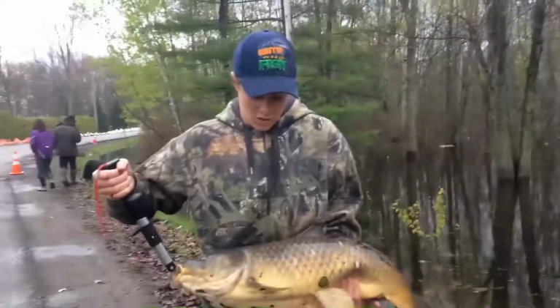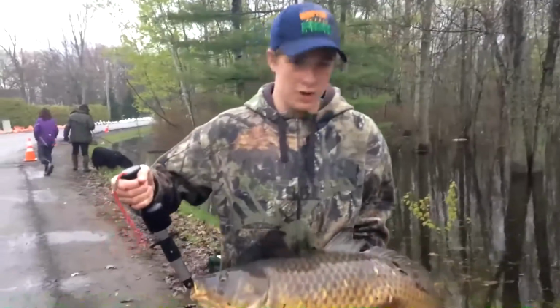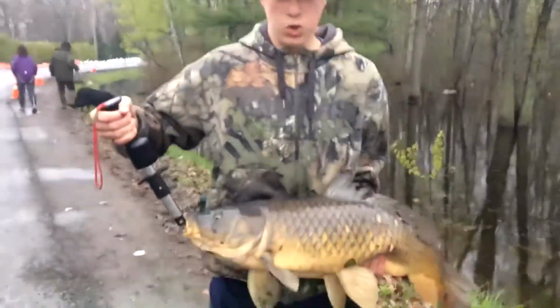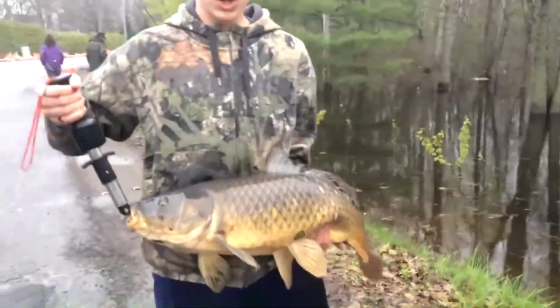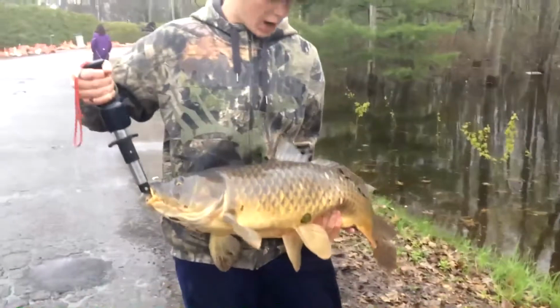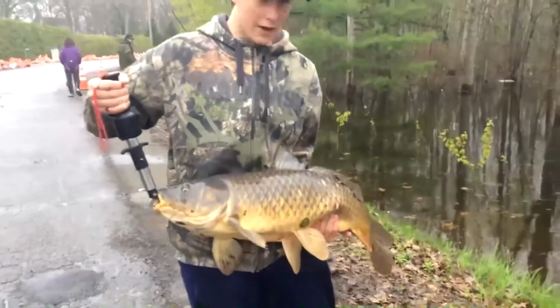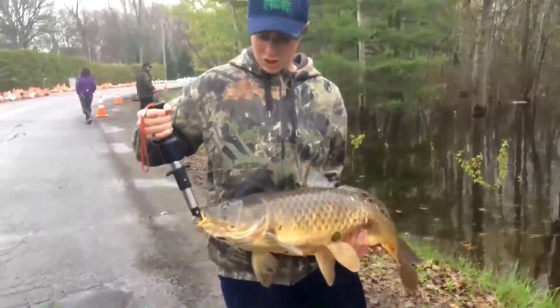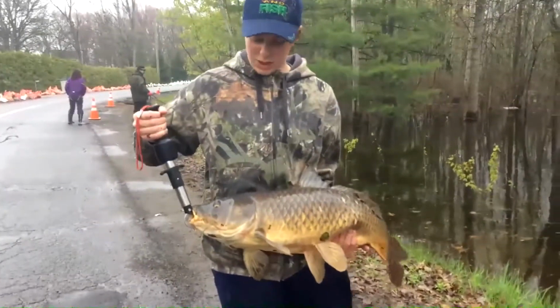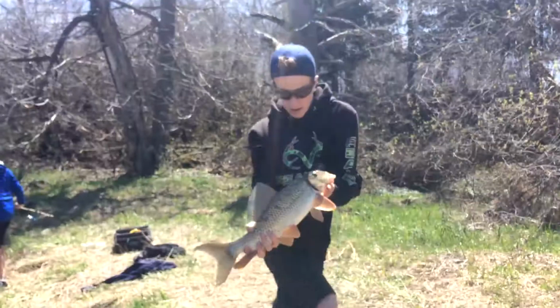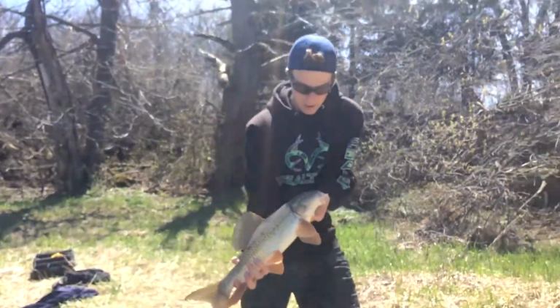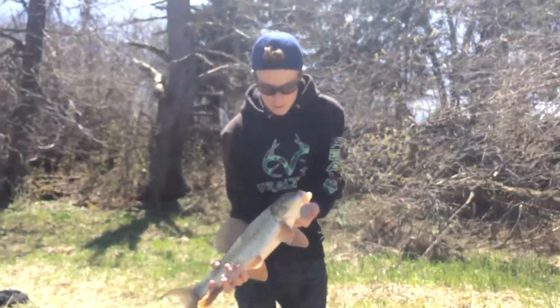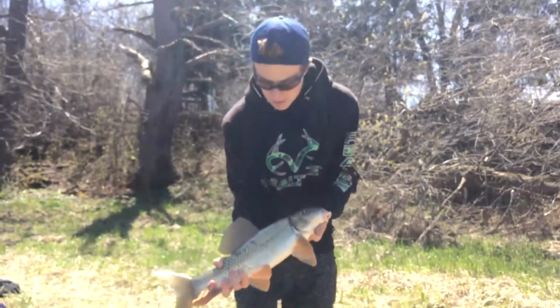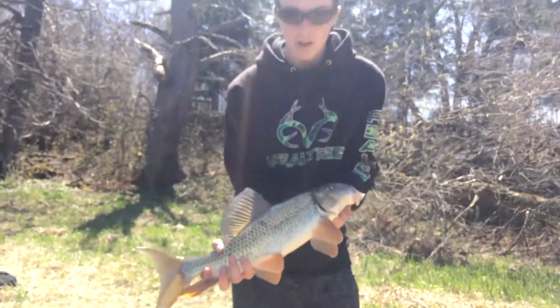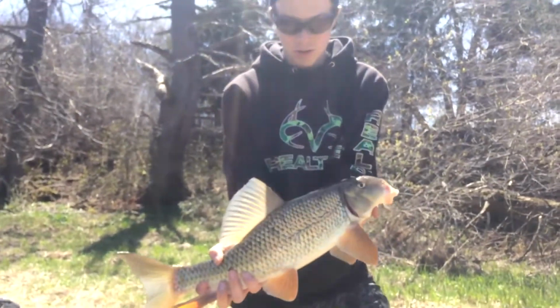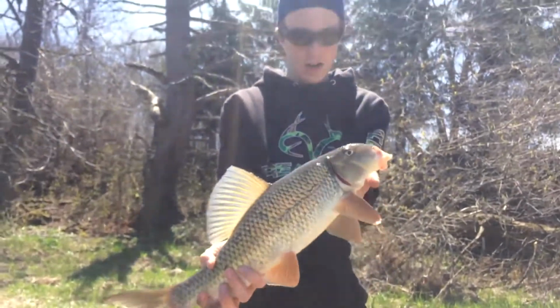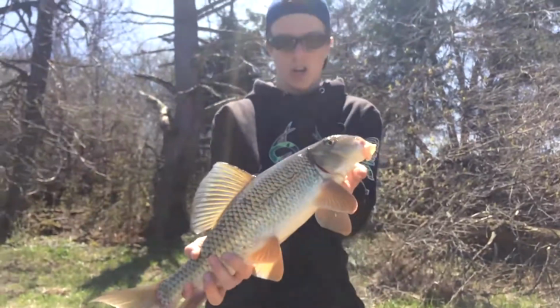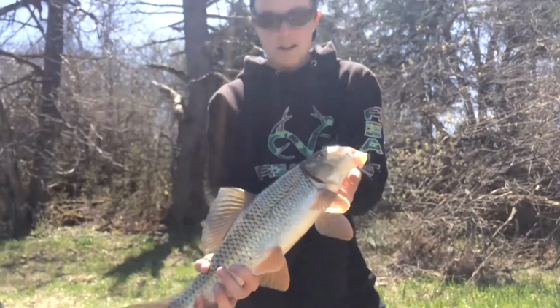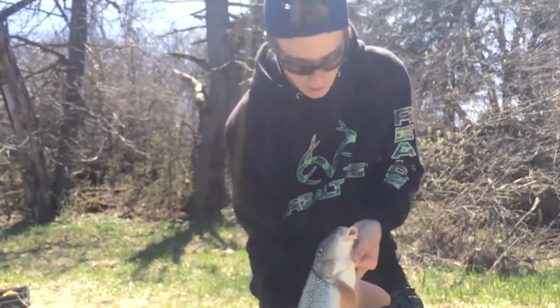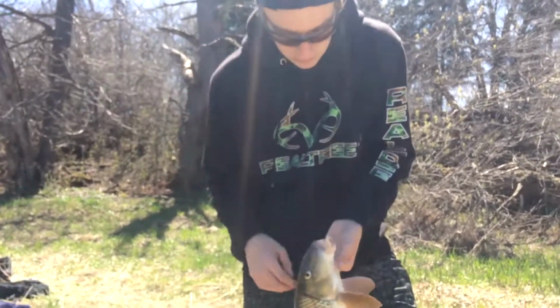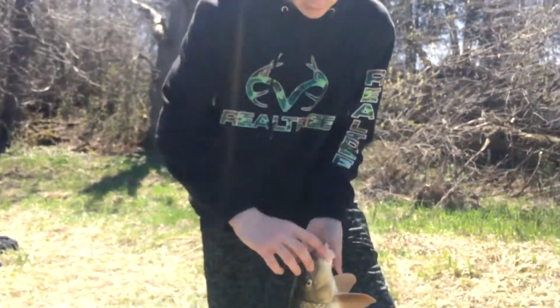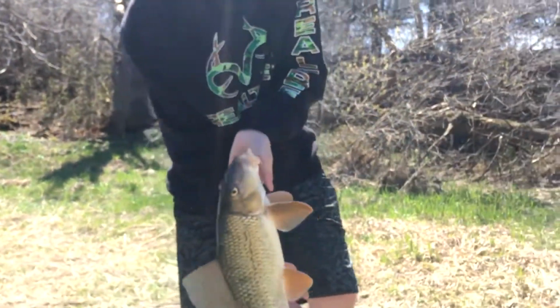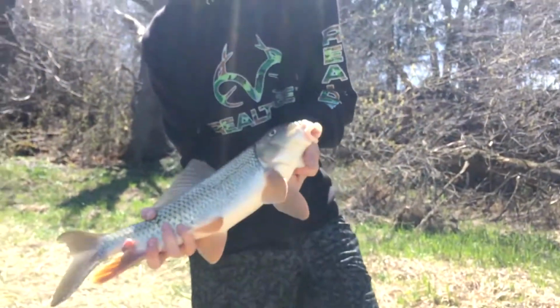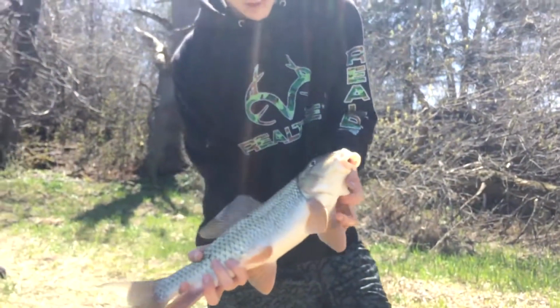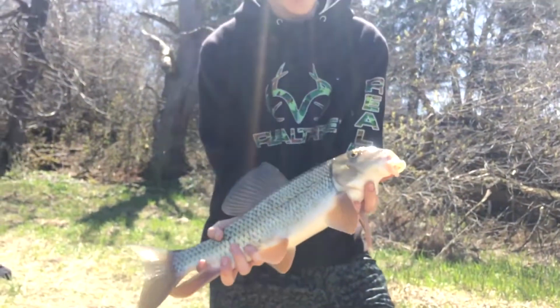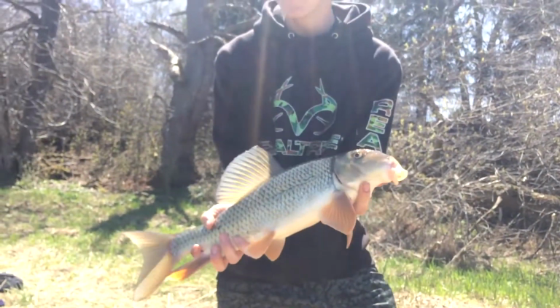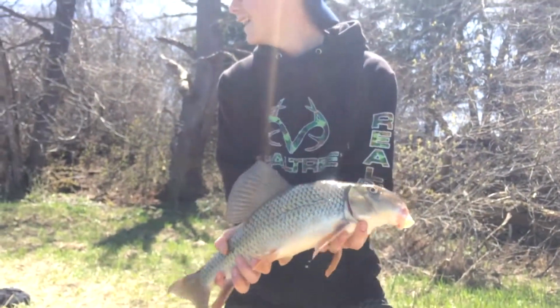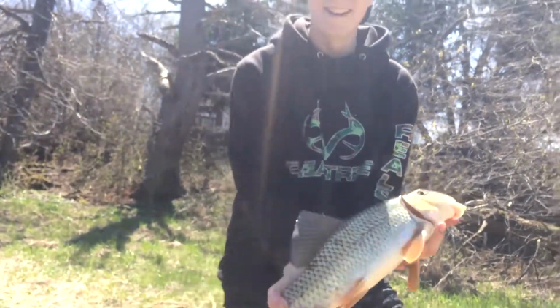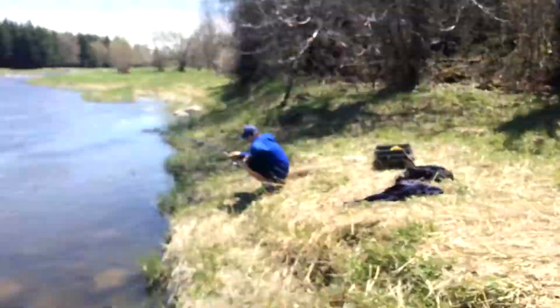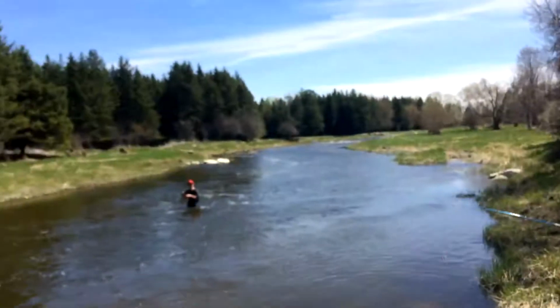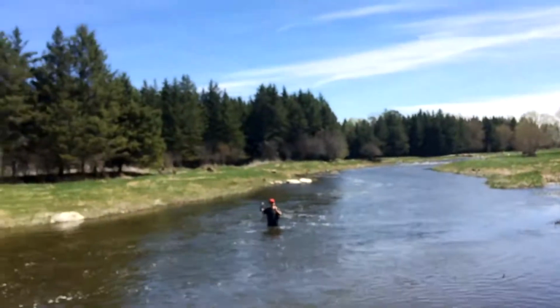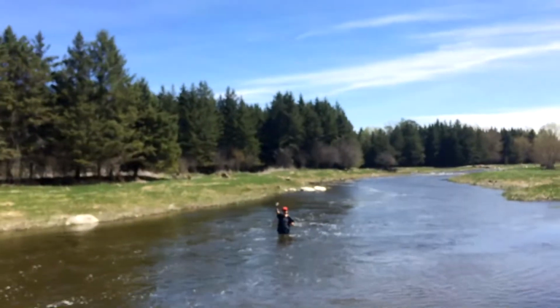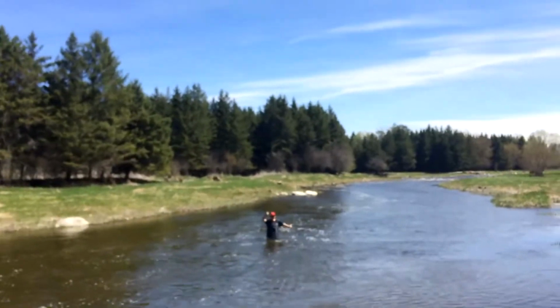Just got this 22 pound, 7 ounce common carp. I got a nice silver red horse right here that I just caught. Hooked him right in the mouth. Just going to get a quick photo and a release.